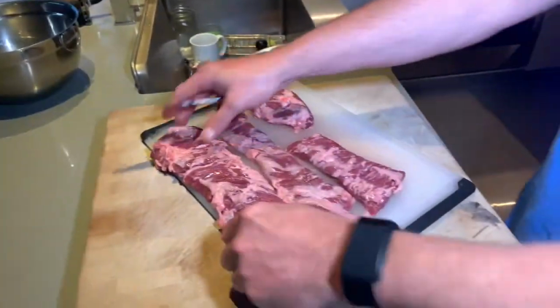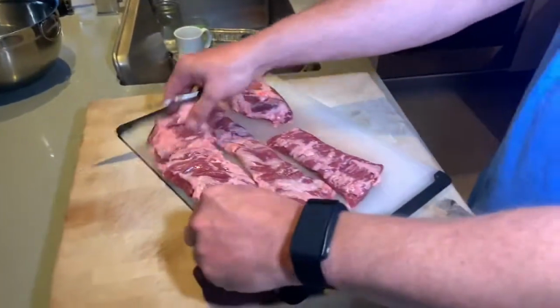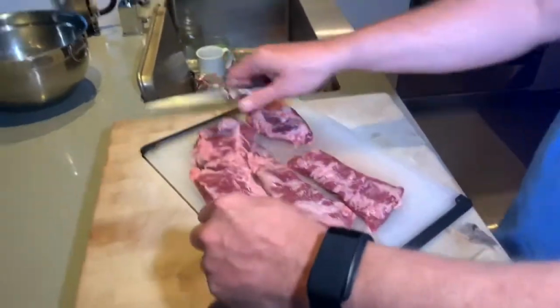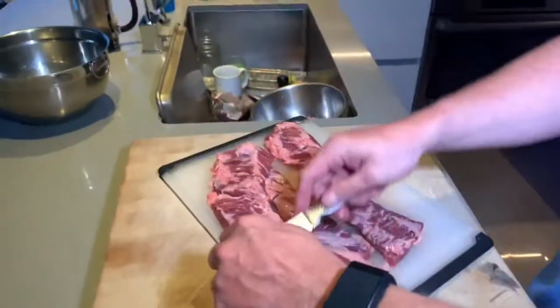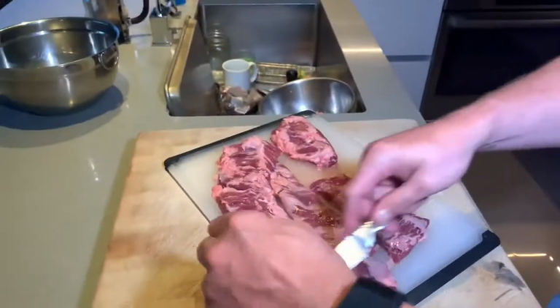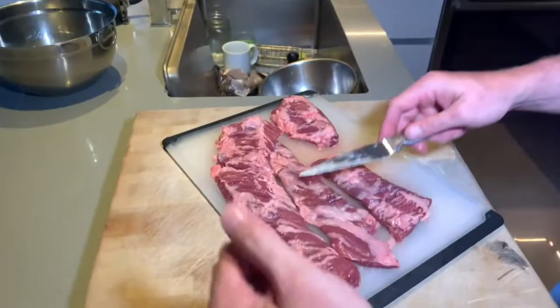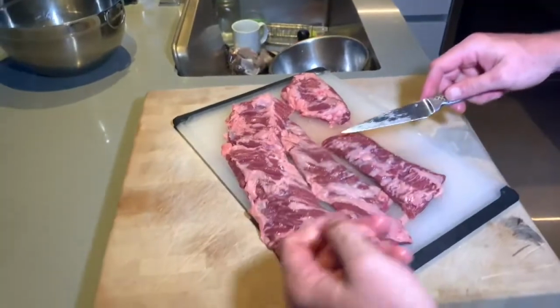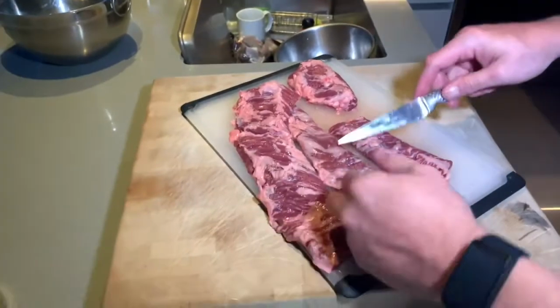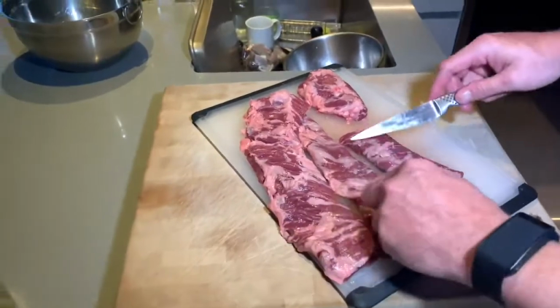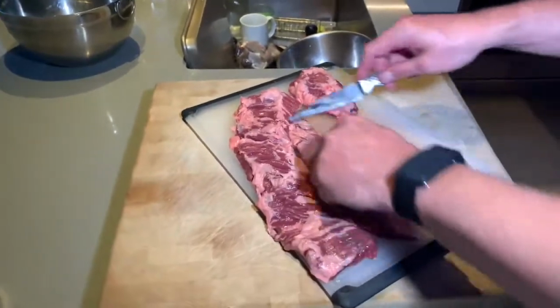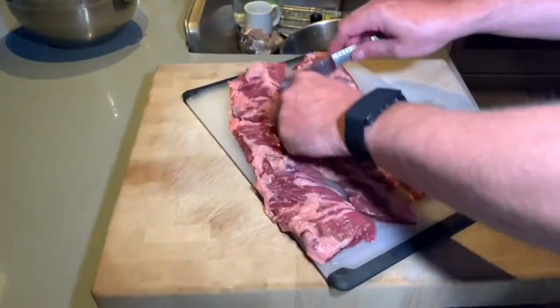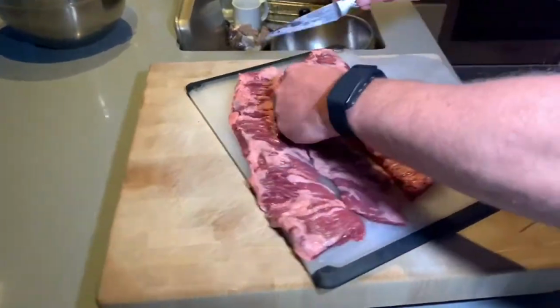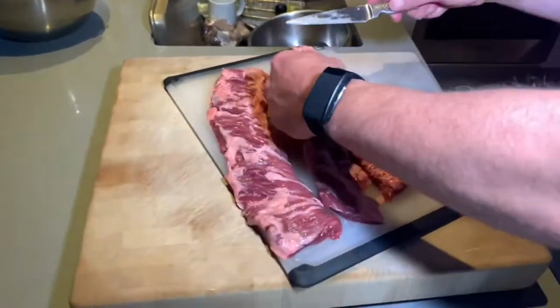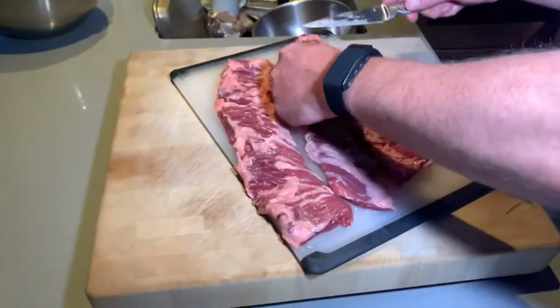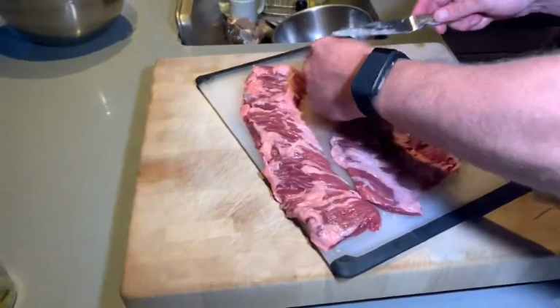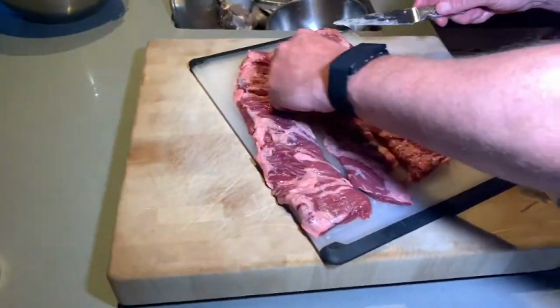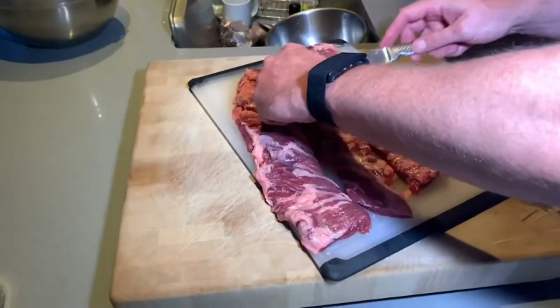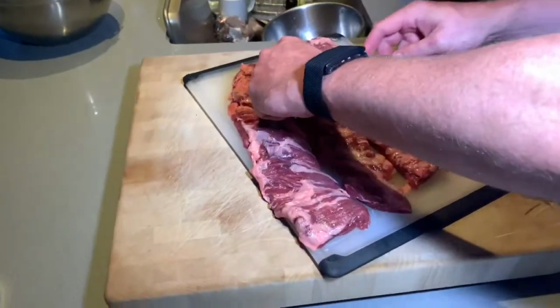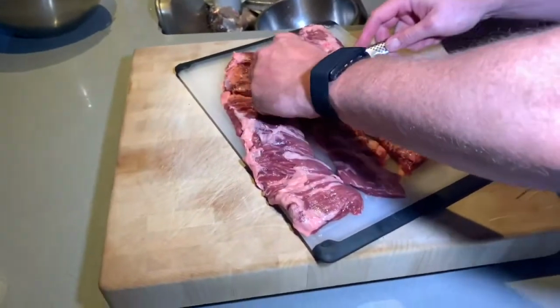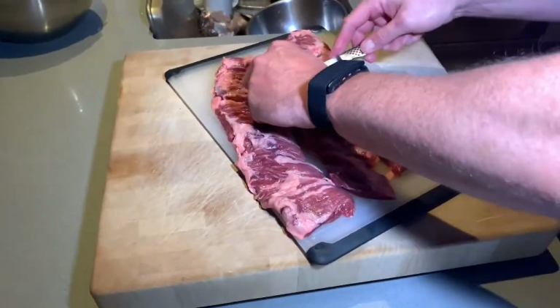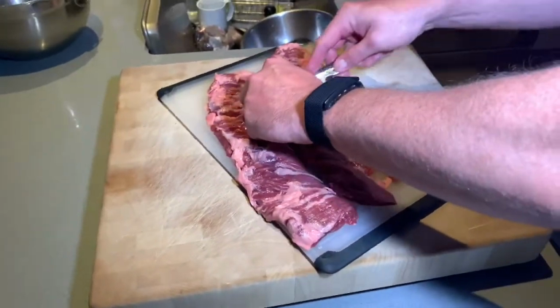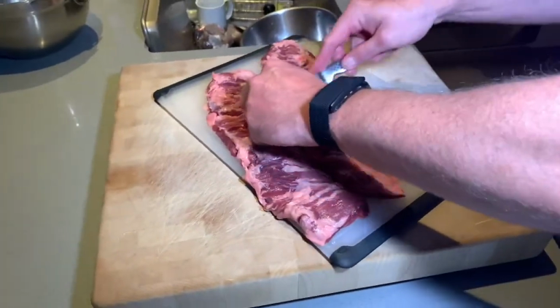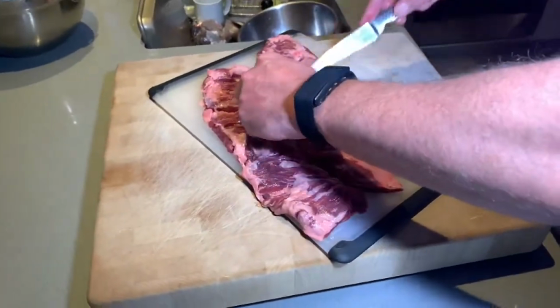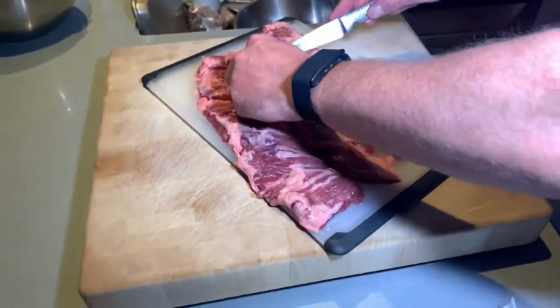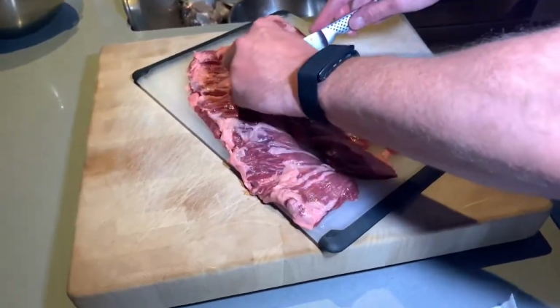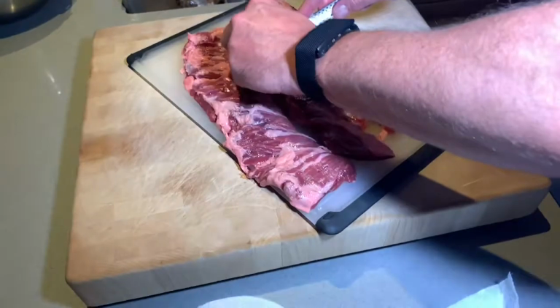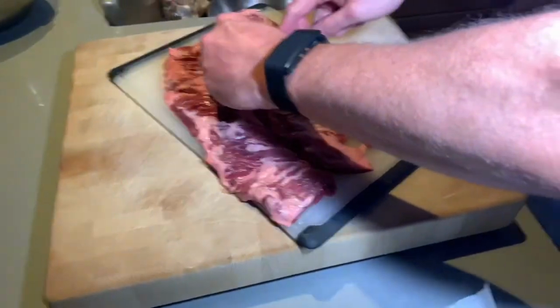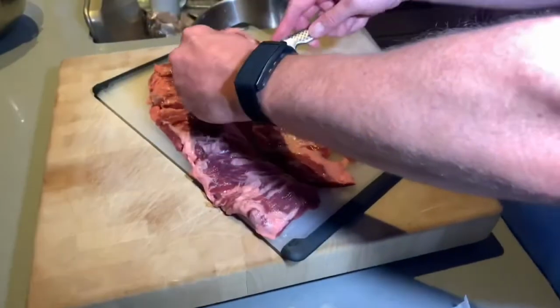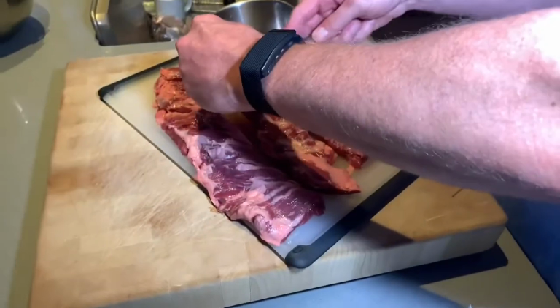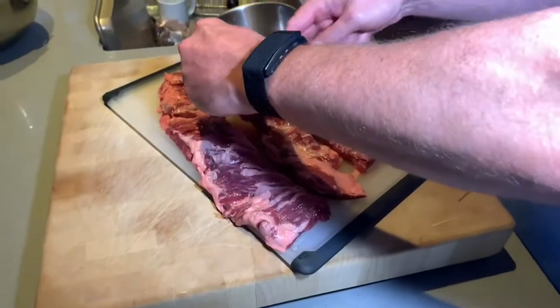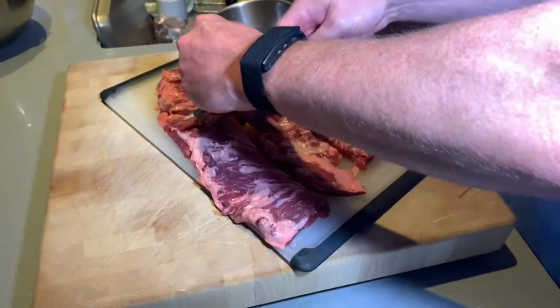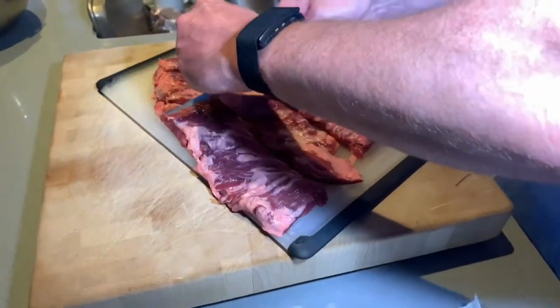Okay, that's nicely cleaned up. With that, we're going to get to cooking and heating up the skillet.